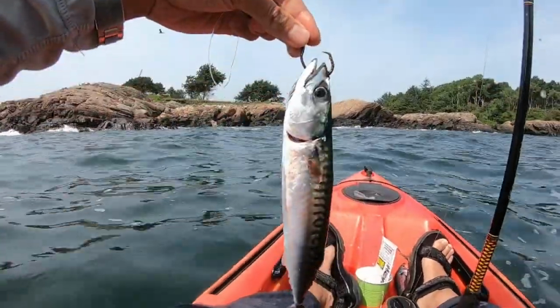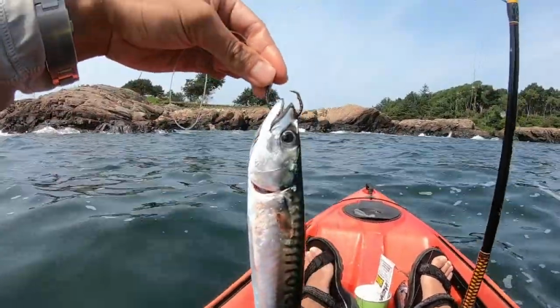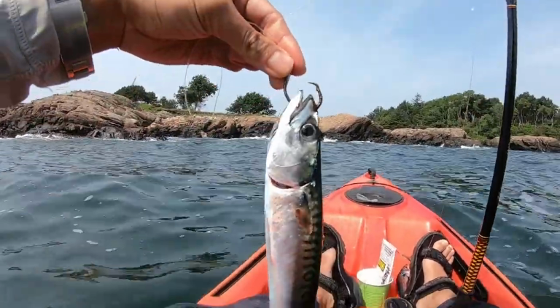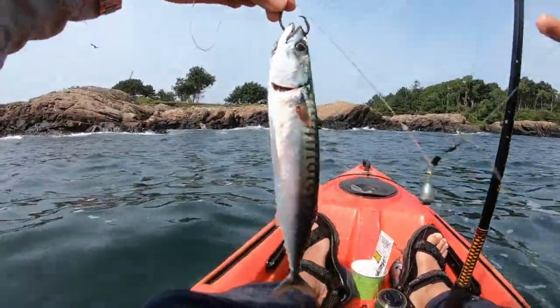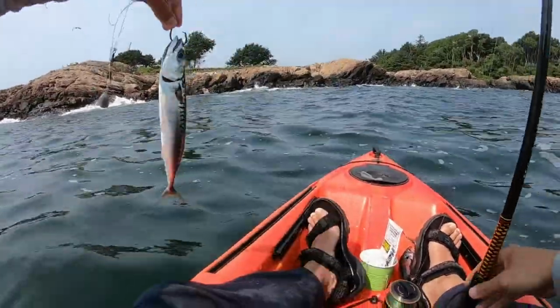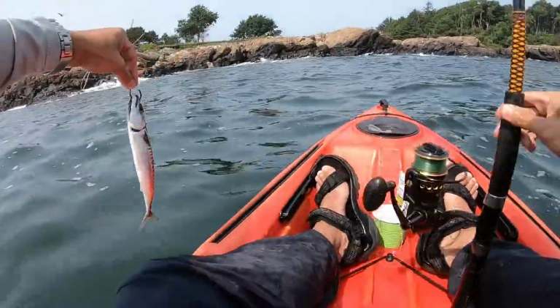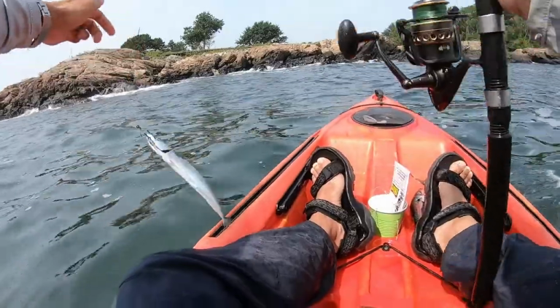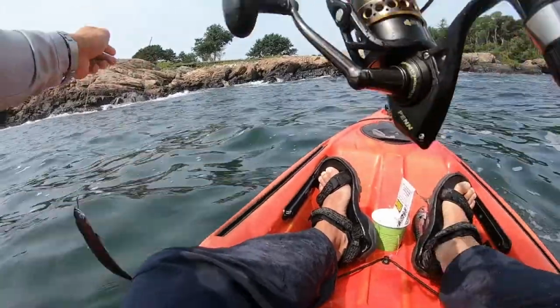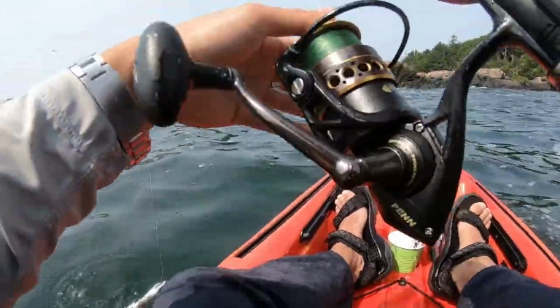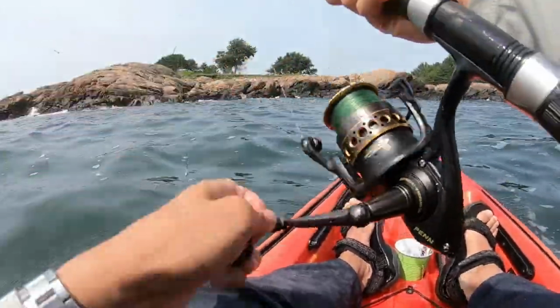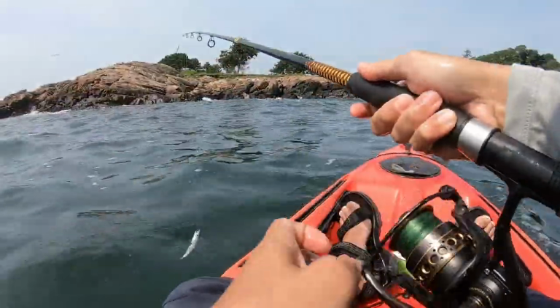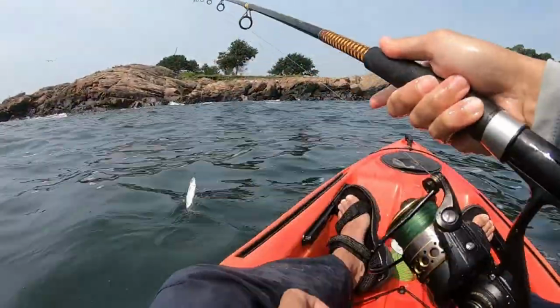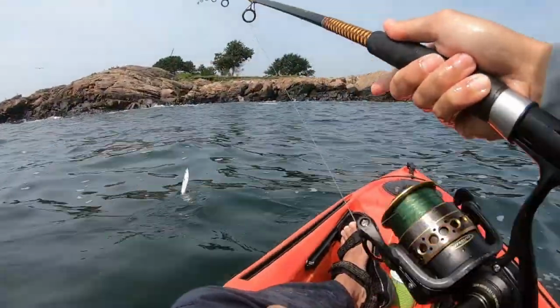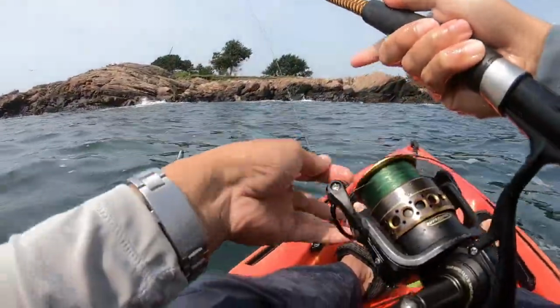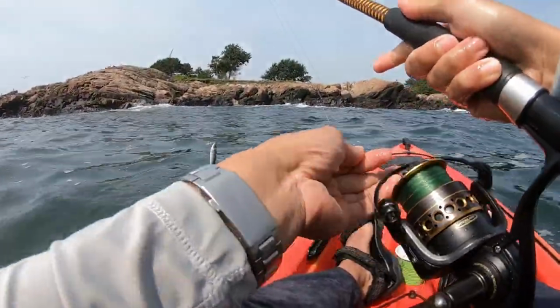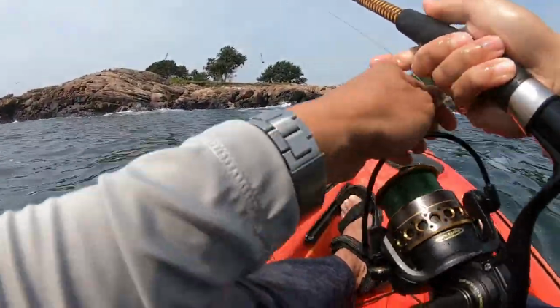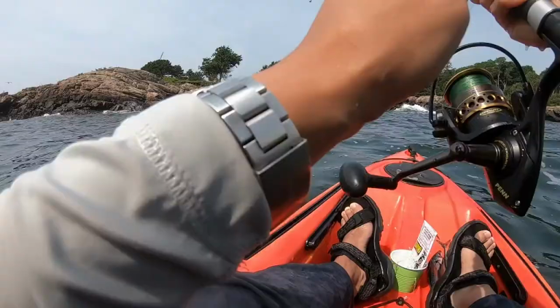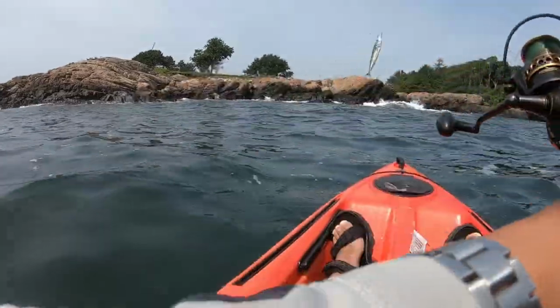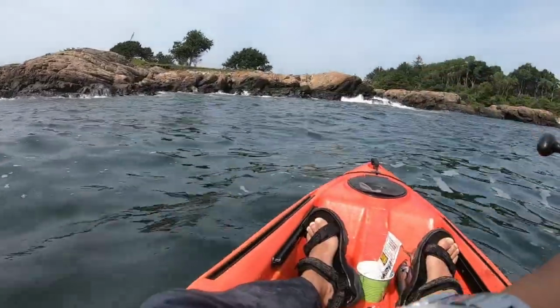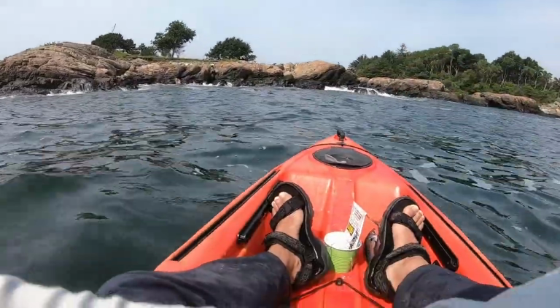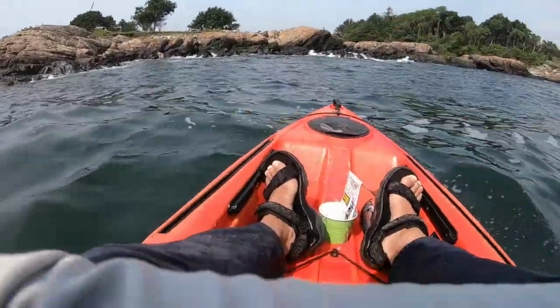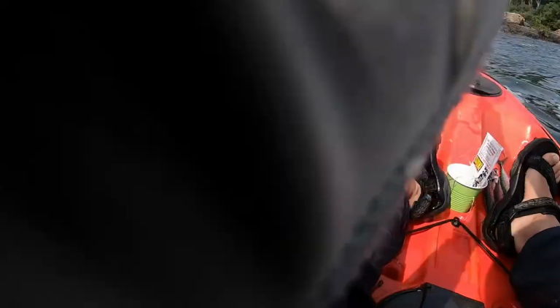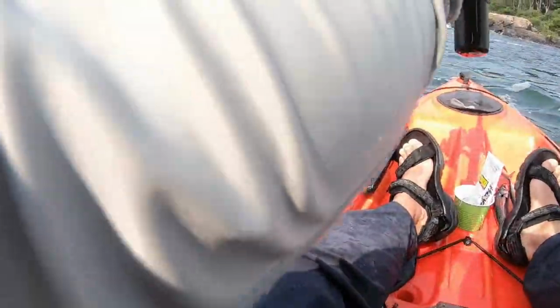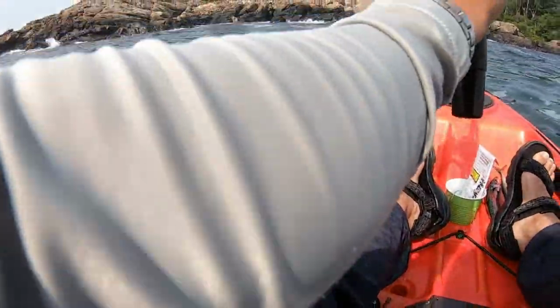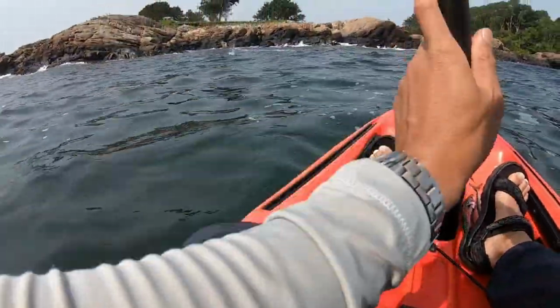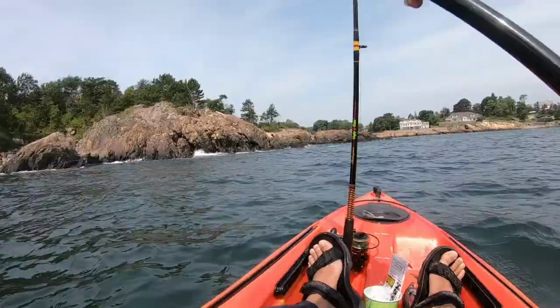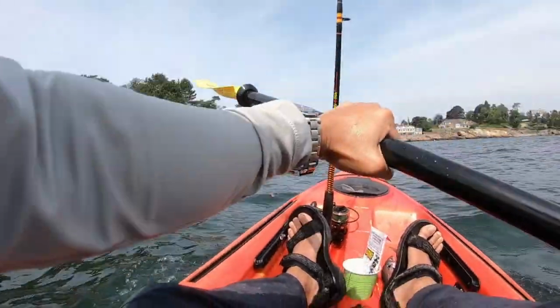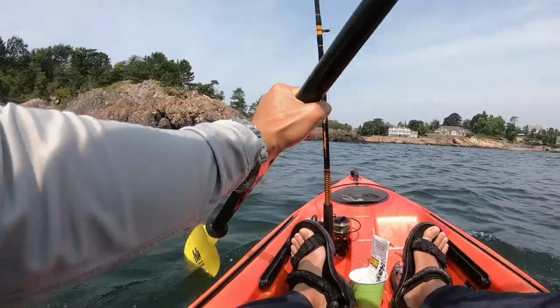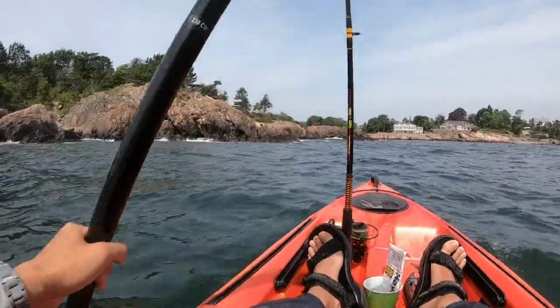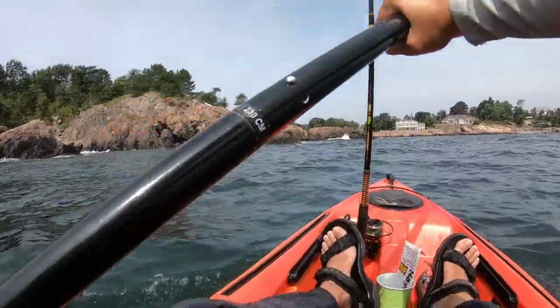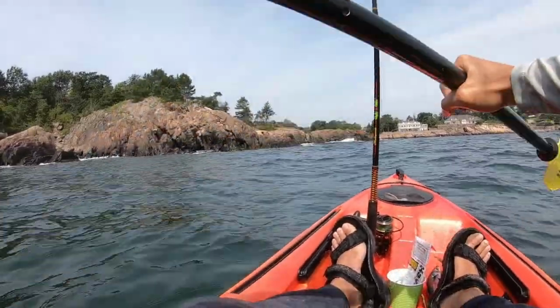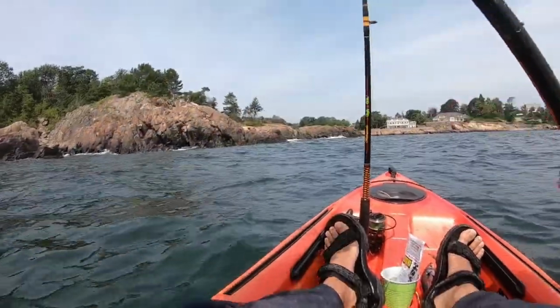I use a circle hook up through its chin and out through its forehead, and I troll that mackerel around like a lure. The hook closes its mouth so it looks like a natural fish as I troll around near the rocks. This is my secret weapon, and I've caught a lot of striped bass this way as well.